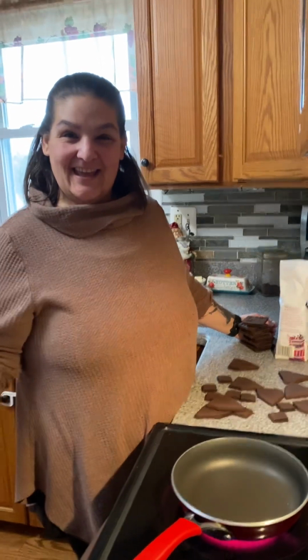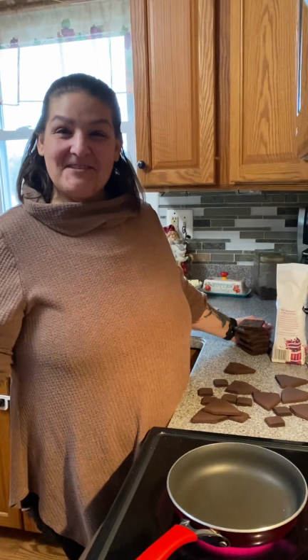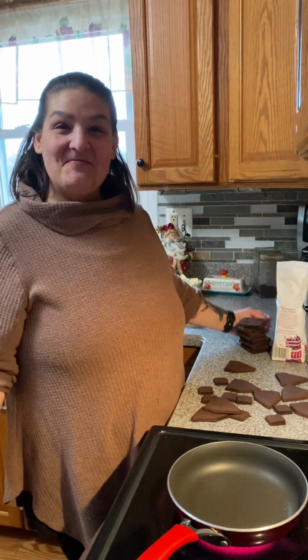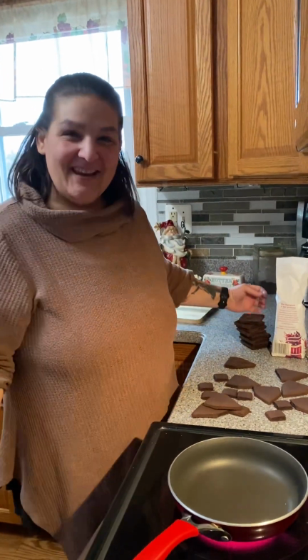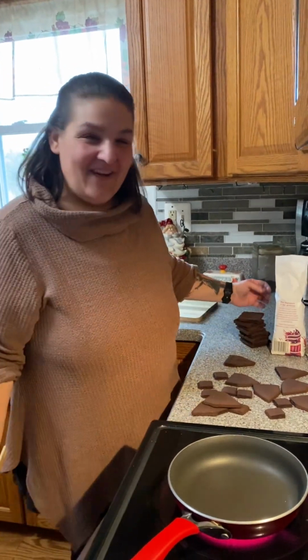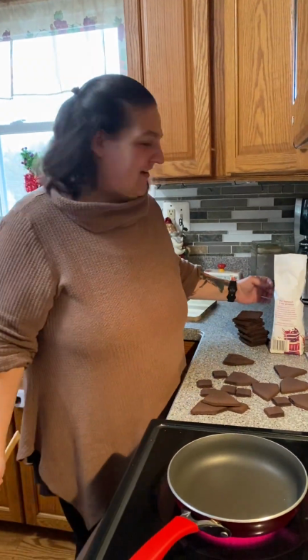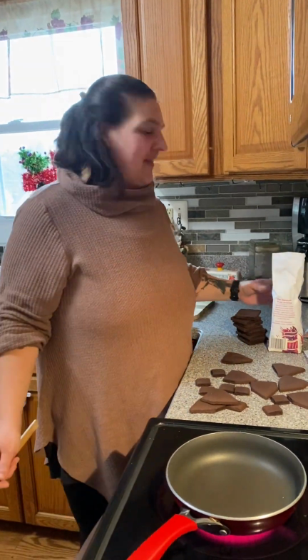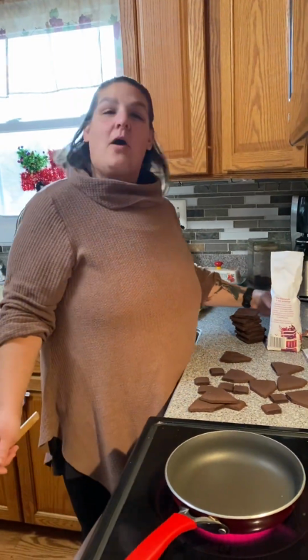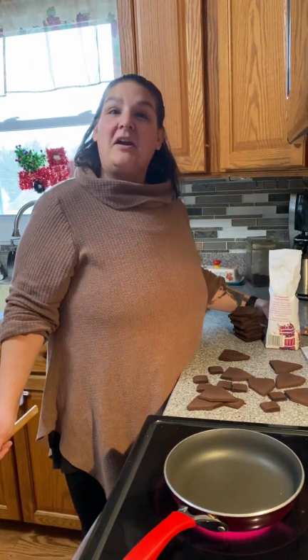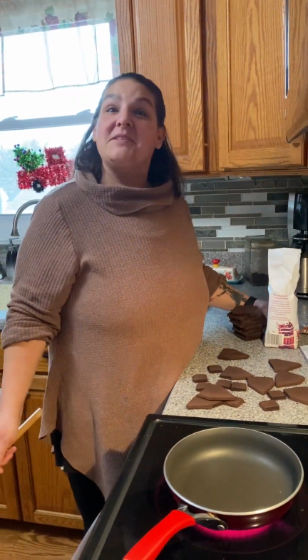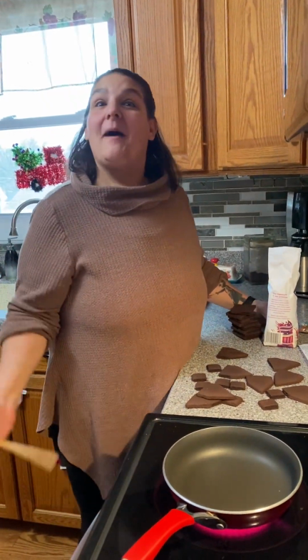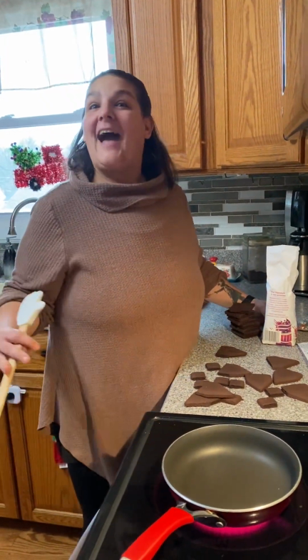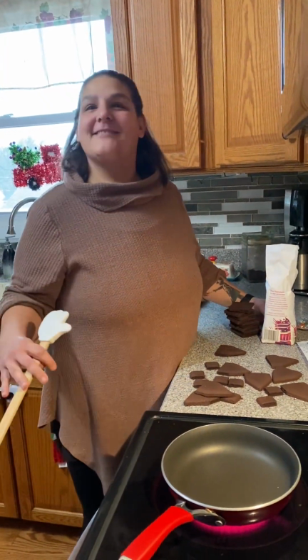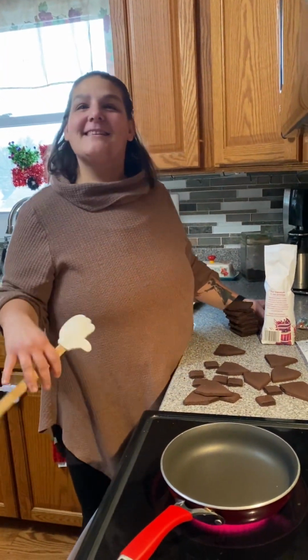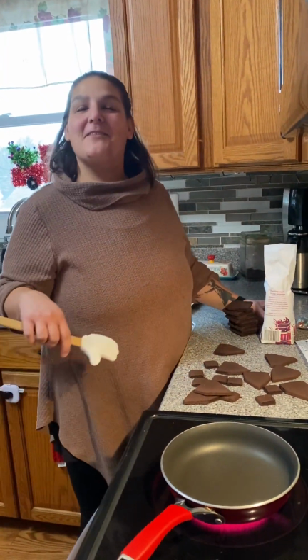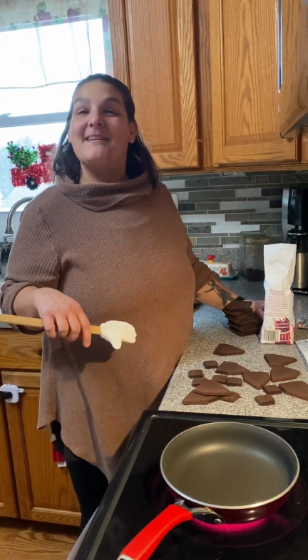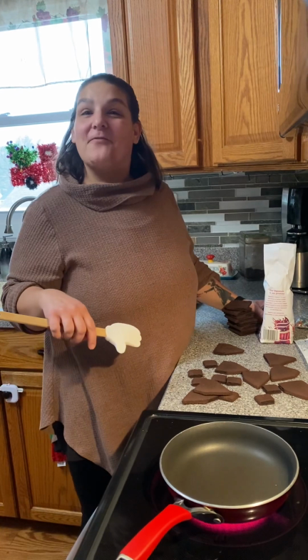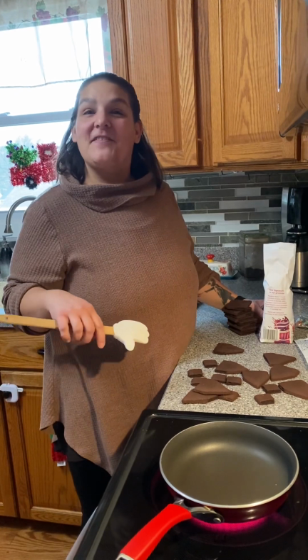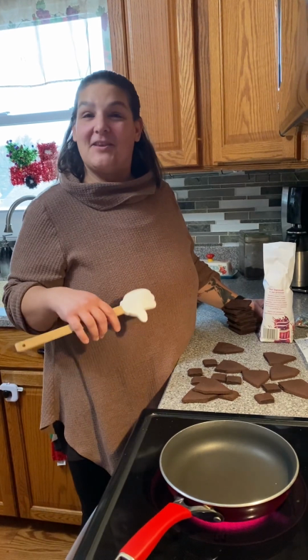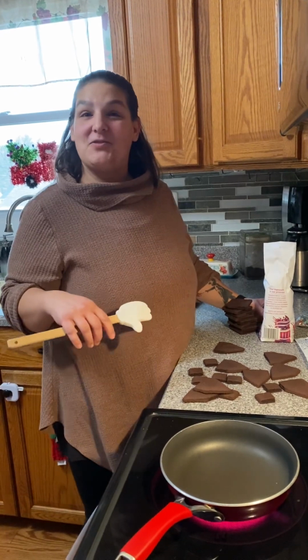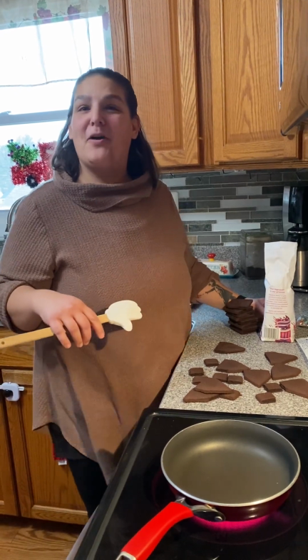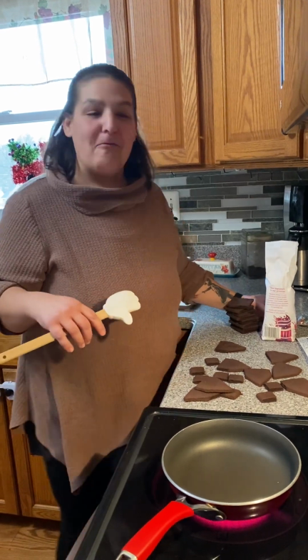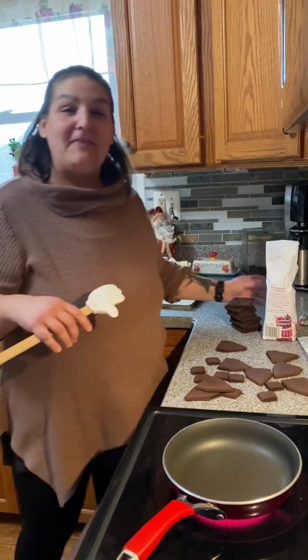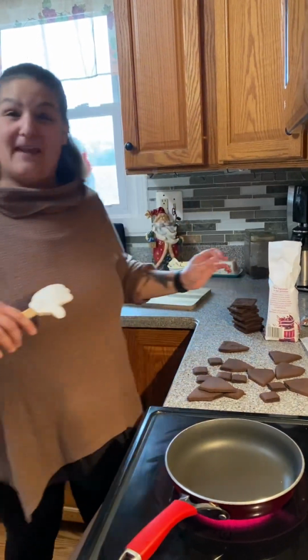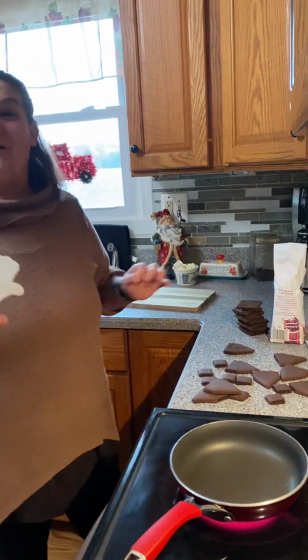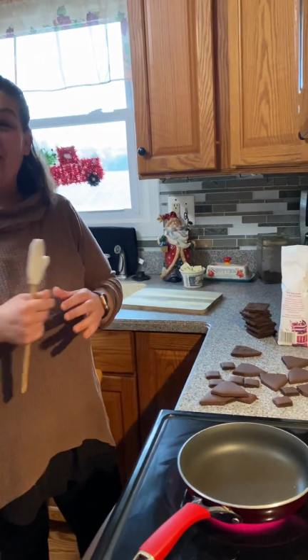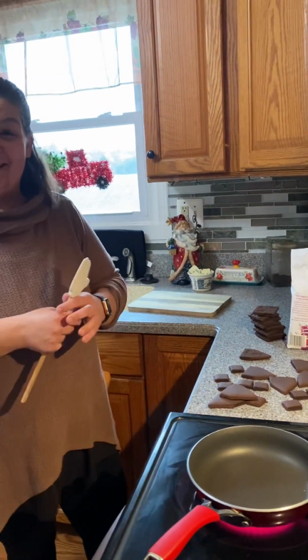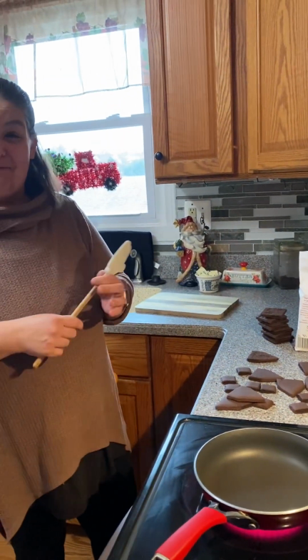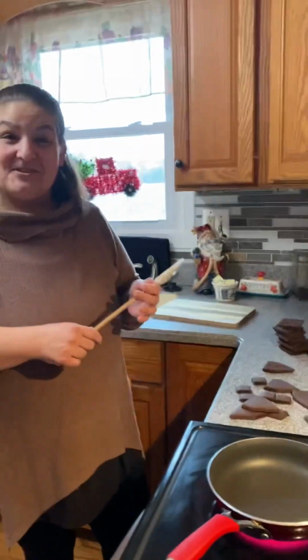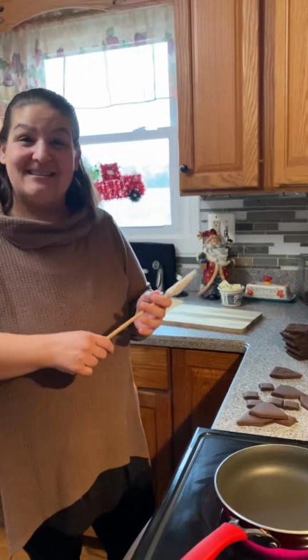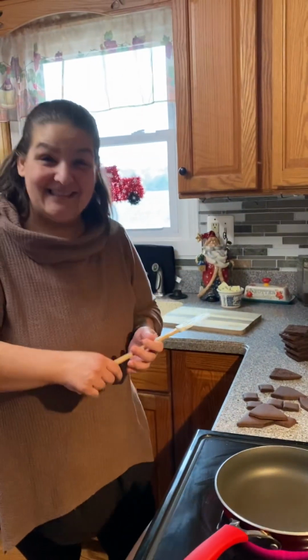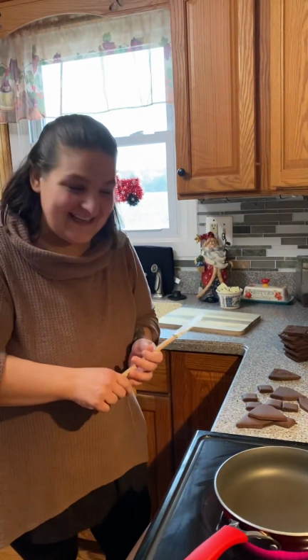Good morning, y'all. Welcome to my house. It's a little bit different than usual where we're at the theme park and you see me measuring test seats.